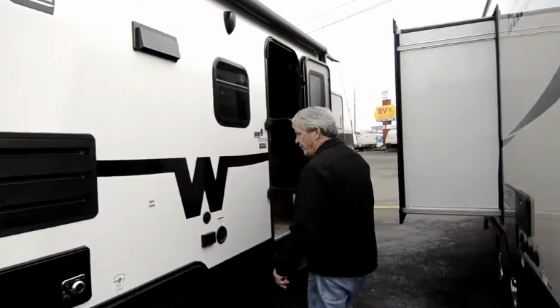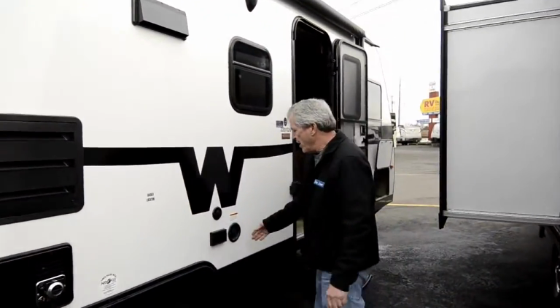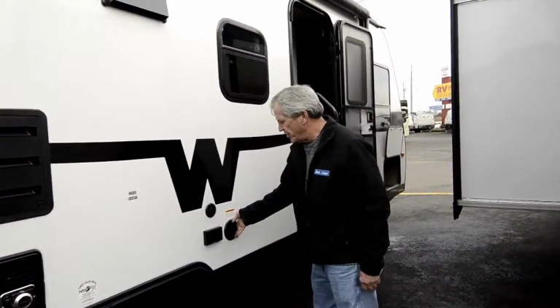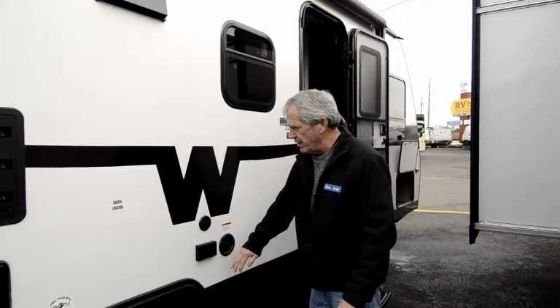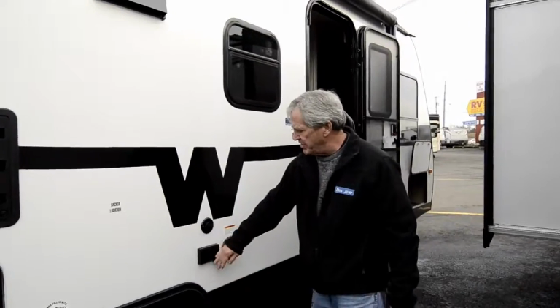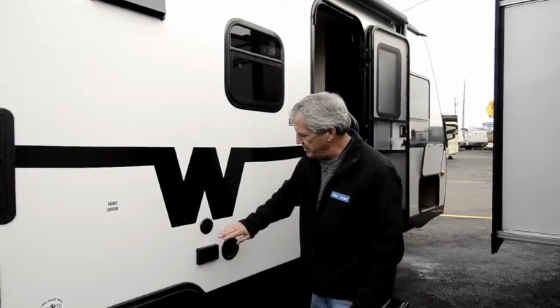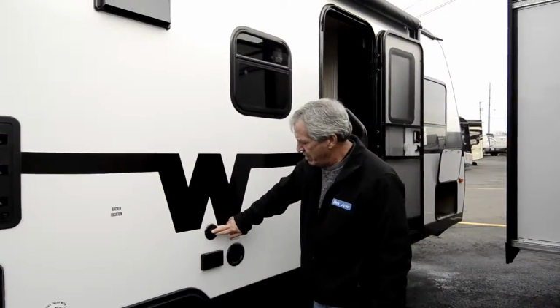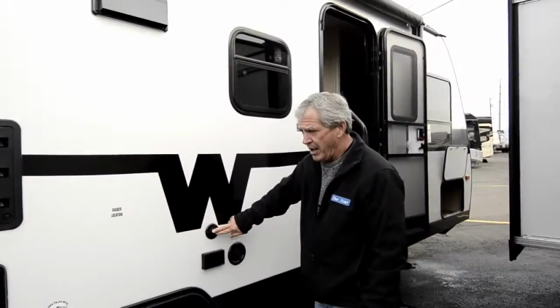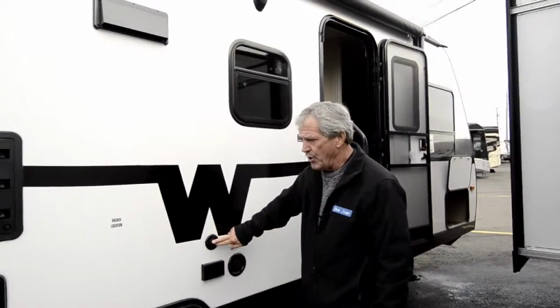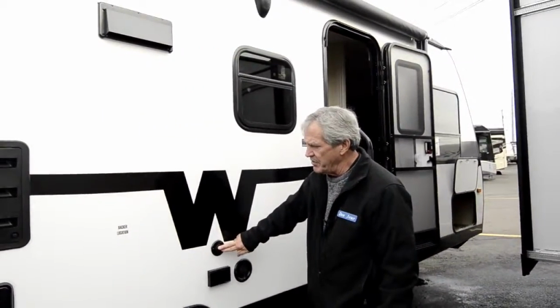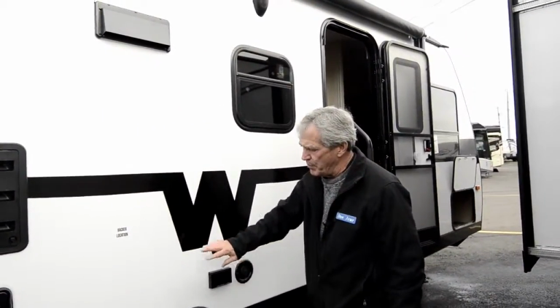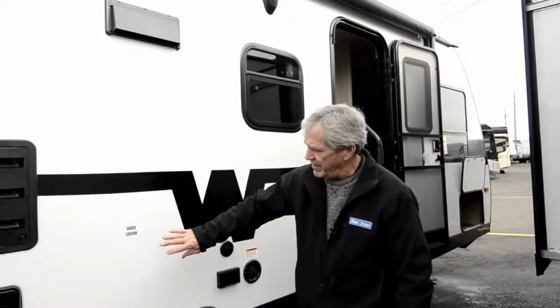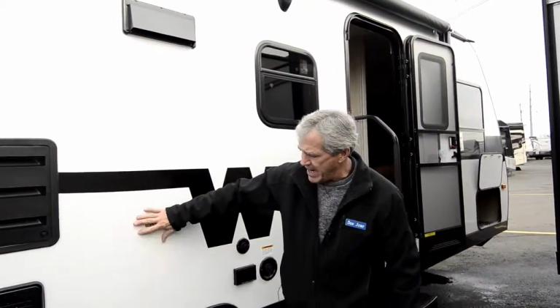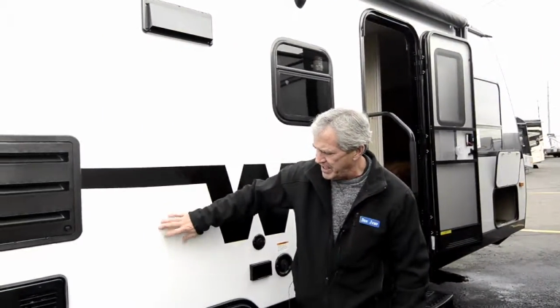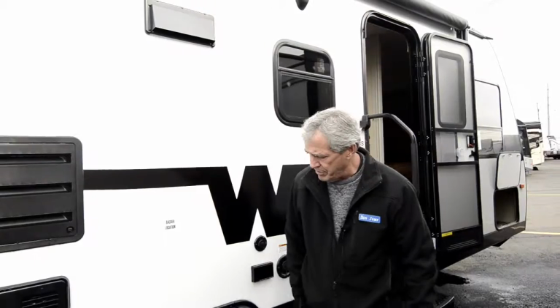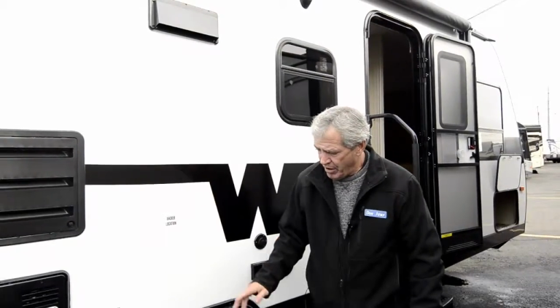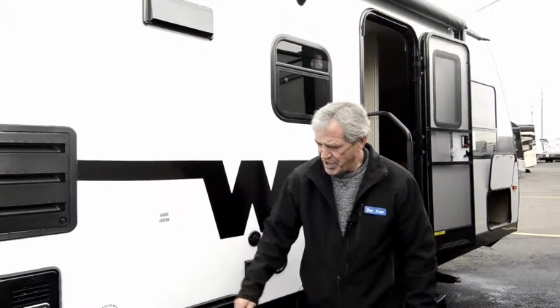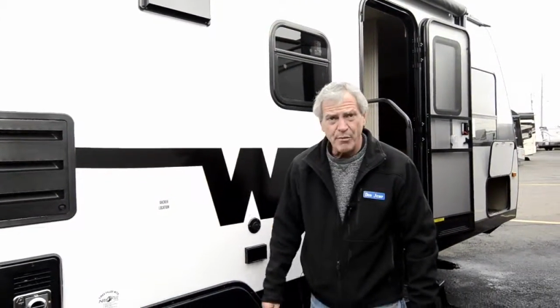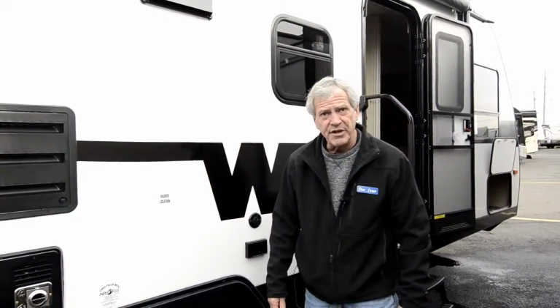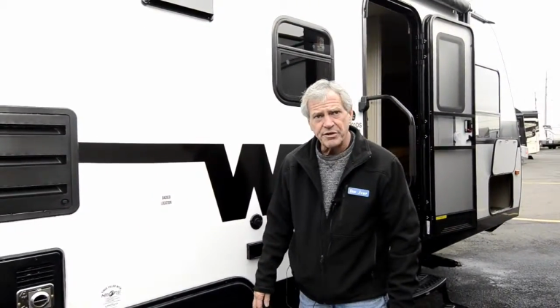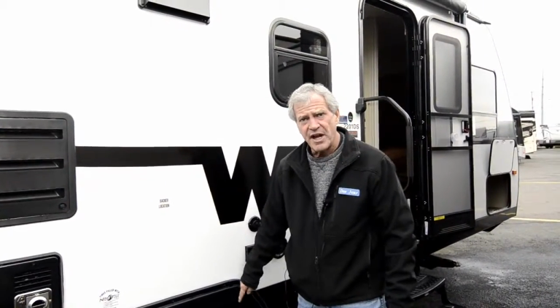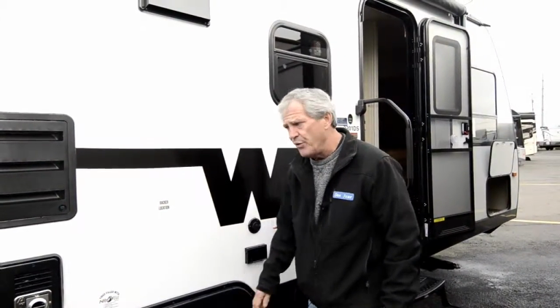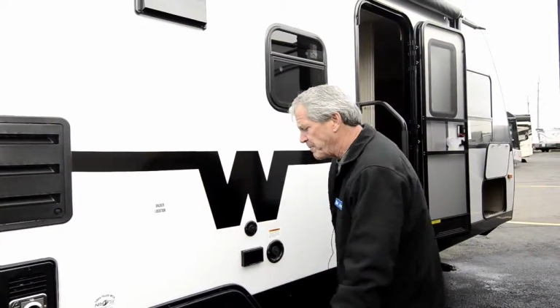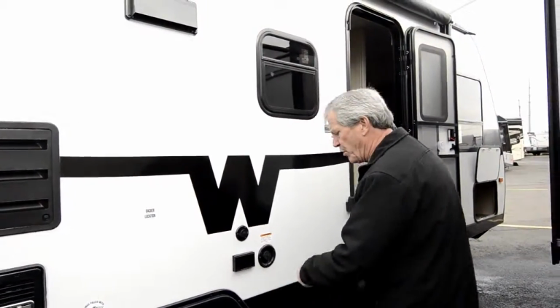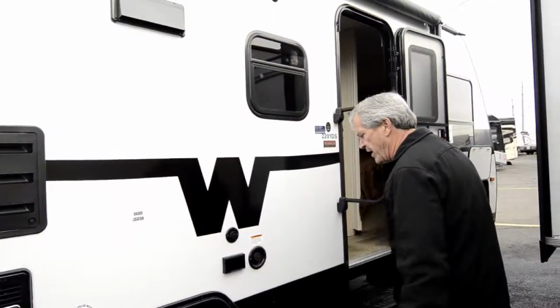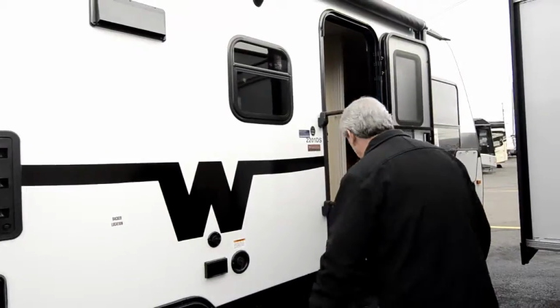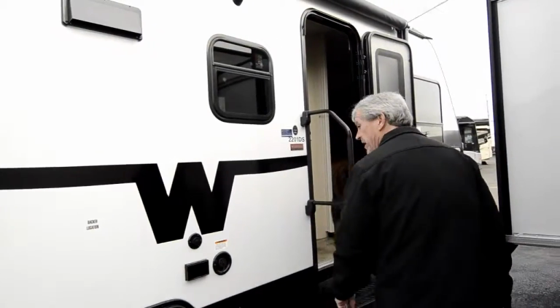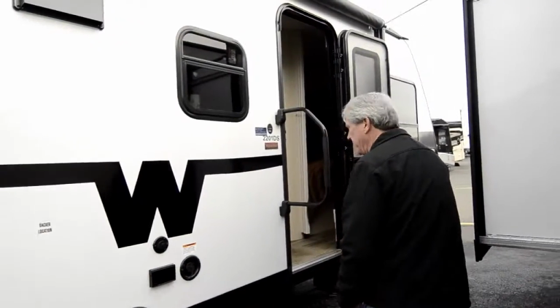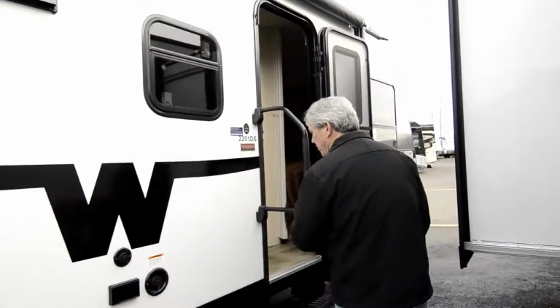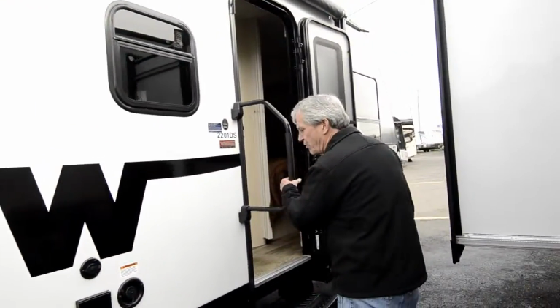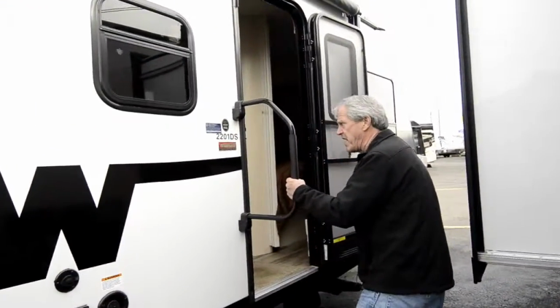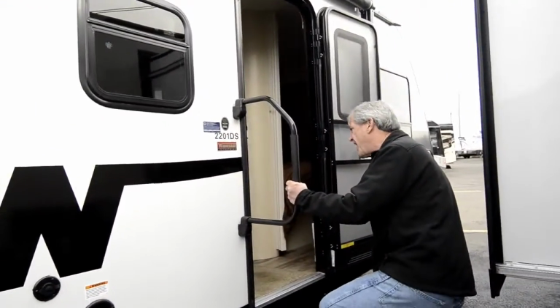There's a water hookup here and a 110 cable outlet. If you want to put a TV outside, there's a backer right here. All their tires come with nitrous oxide fill, which gives you a little bit less tire wear and less heat, so the sidewalls won't break down as fast.